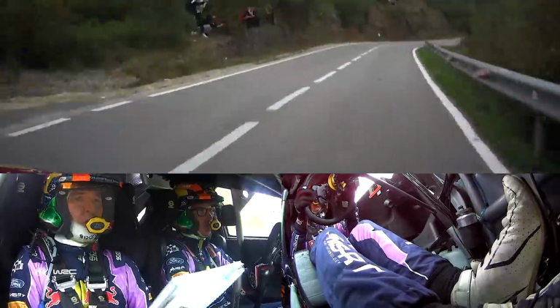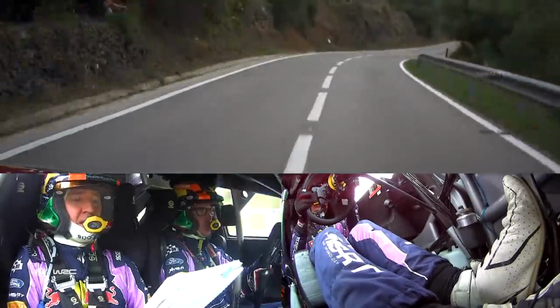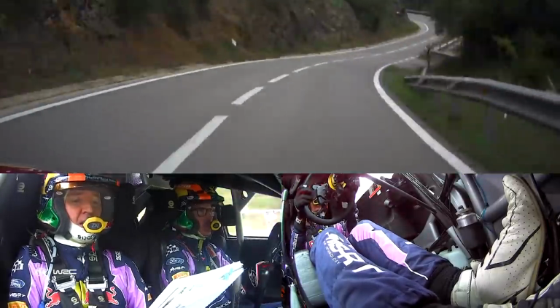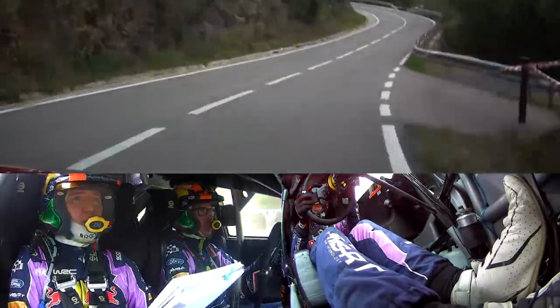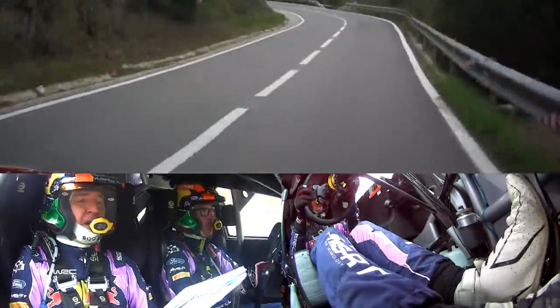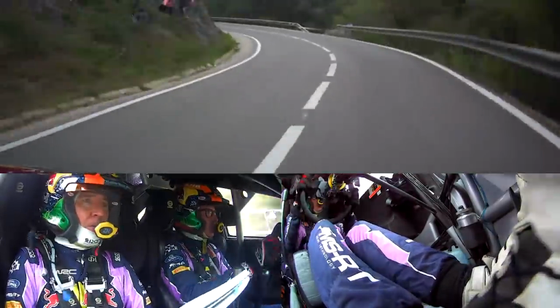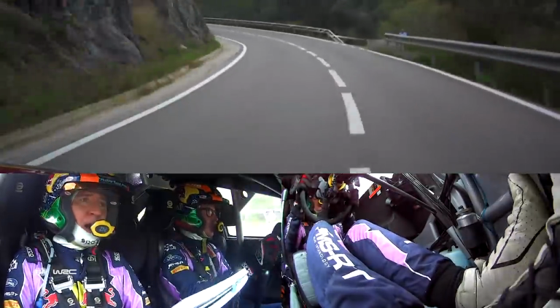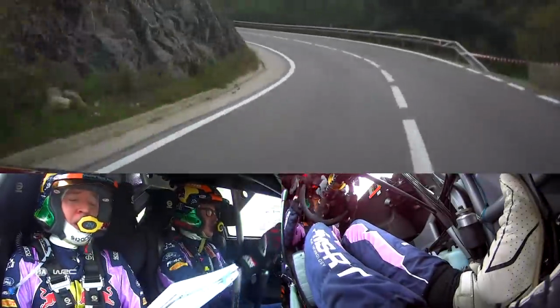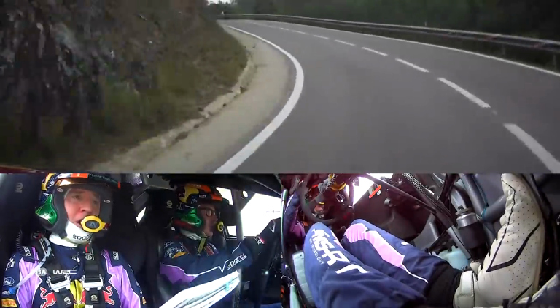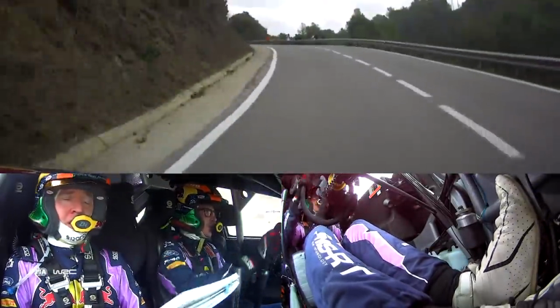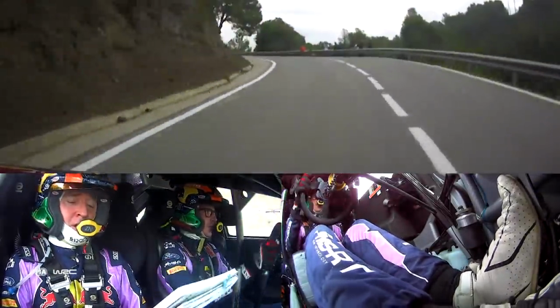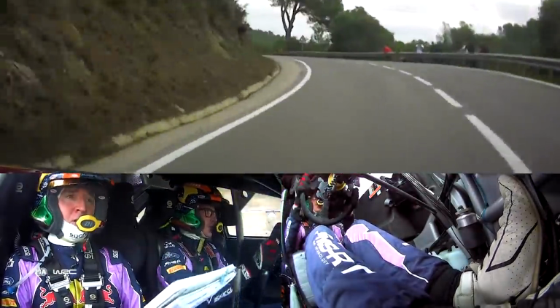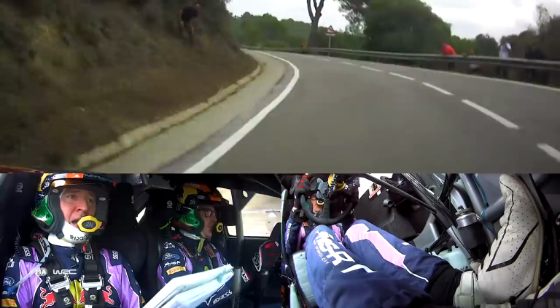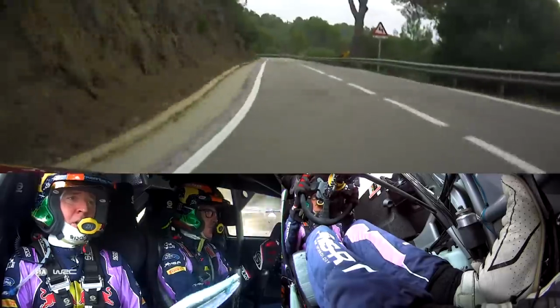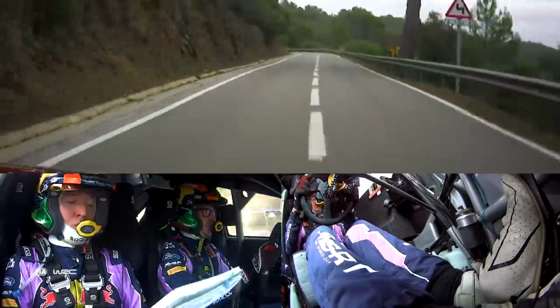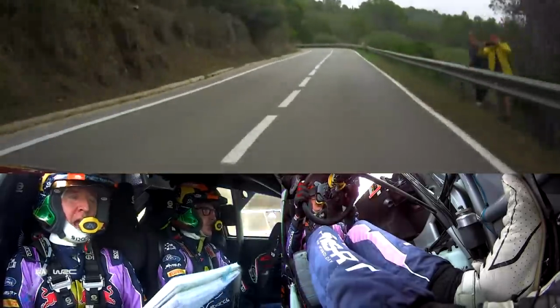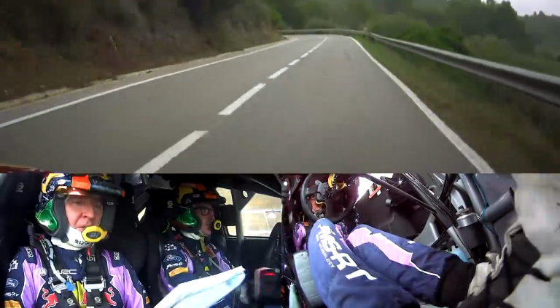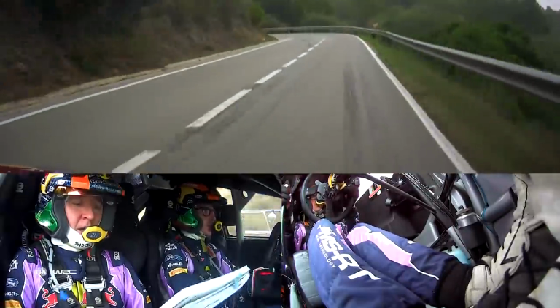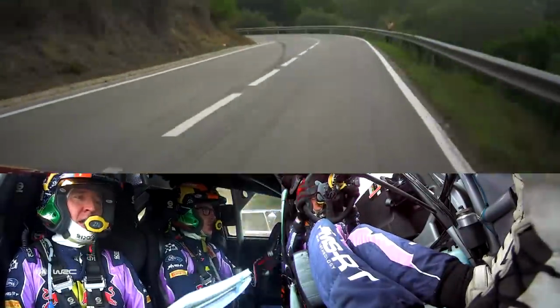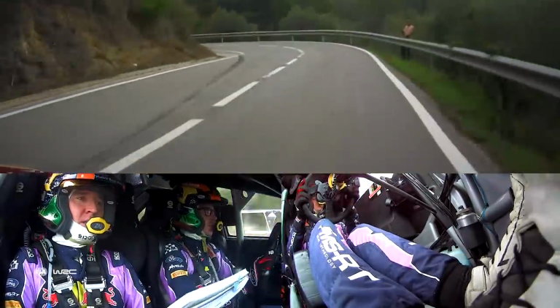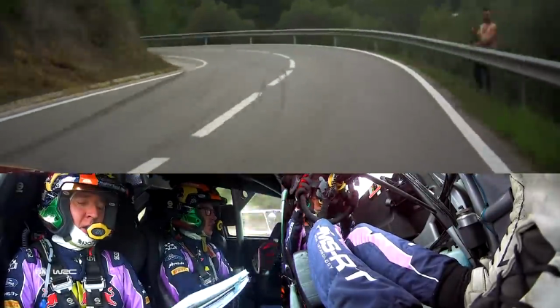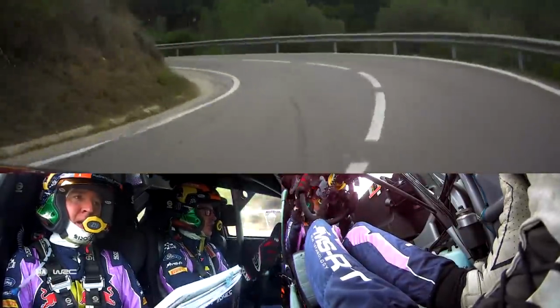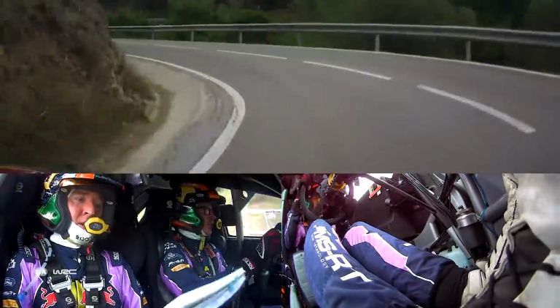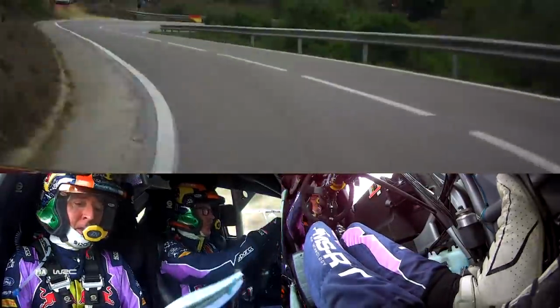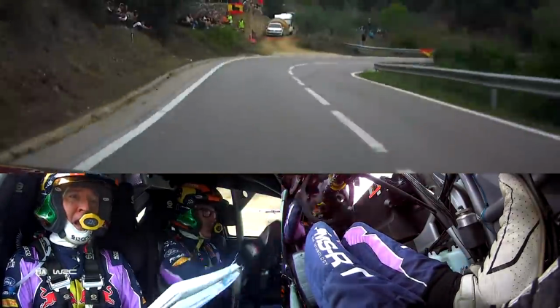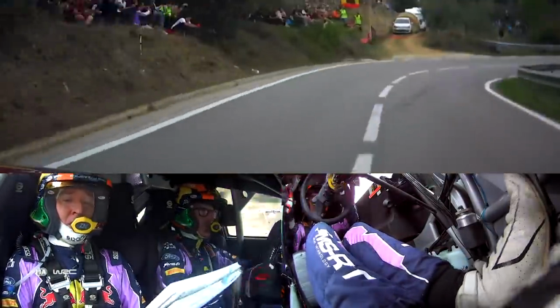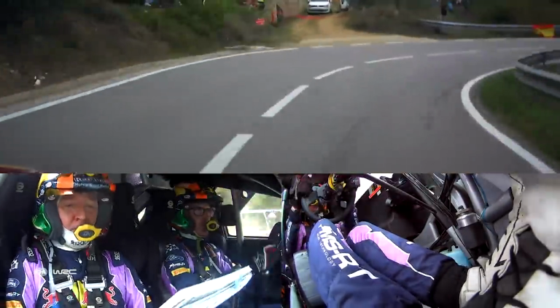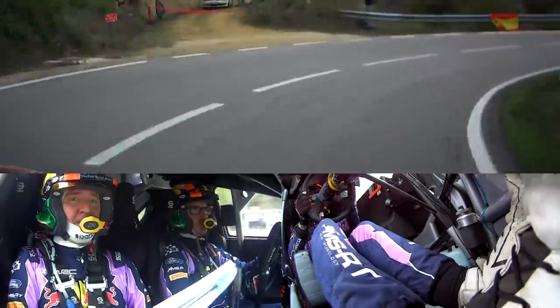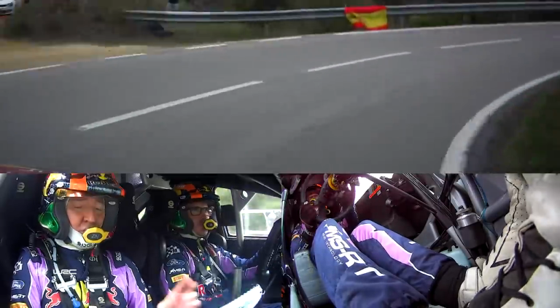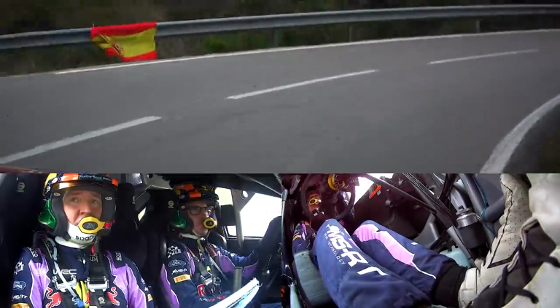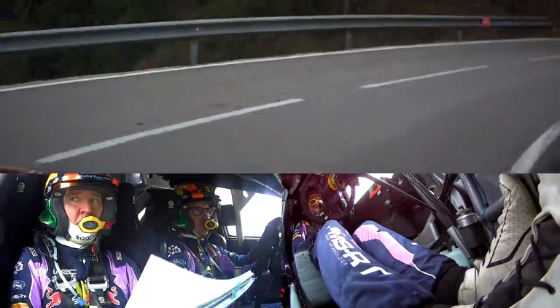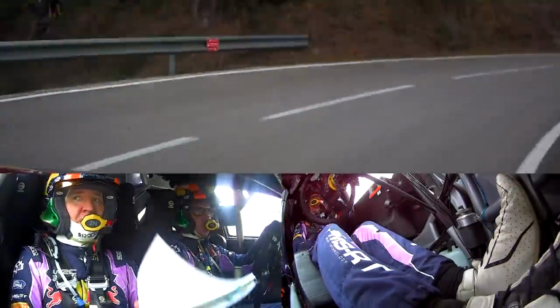Four left minus sharp, 30, five right, half long, tightens to tight minus, and four left minus, short, 50, left tightens to flat two, maybe, nips, 70, late three left, sharp, opens, long, tightens minus, nips.